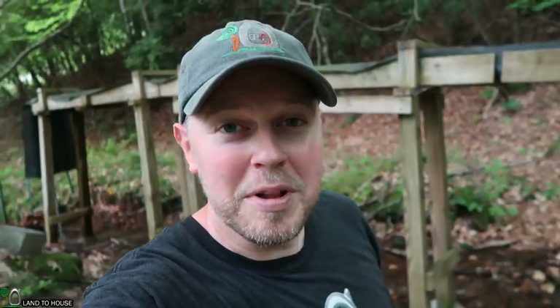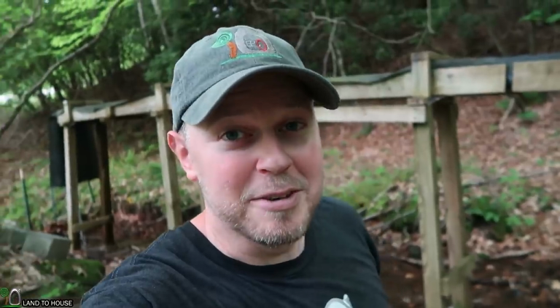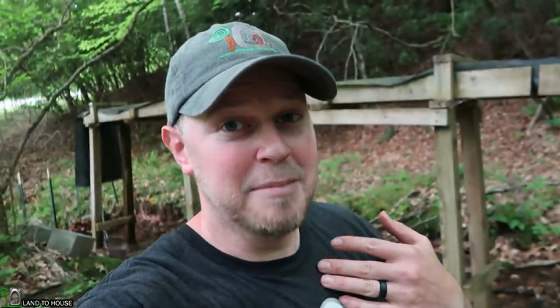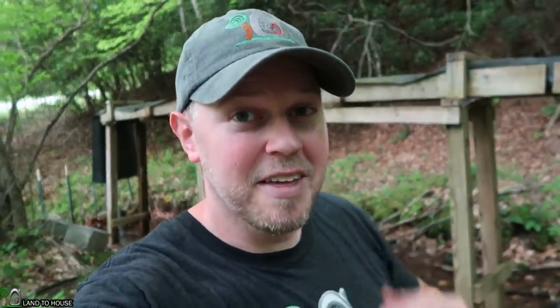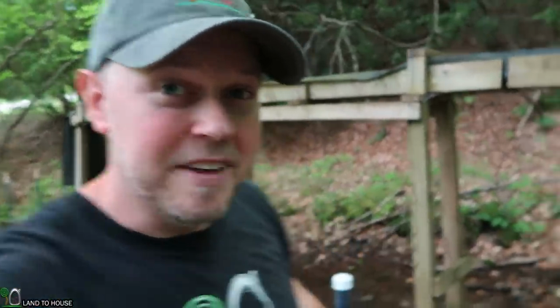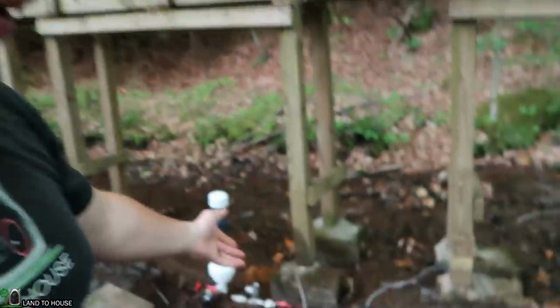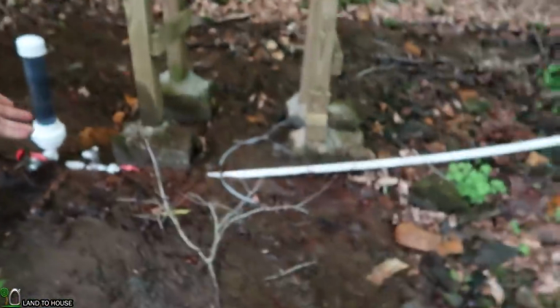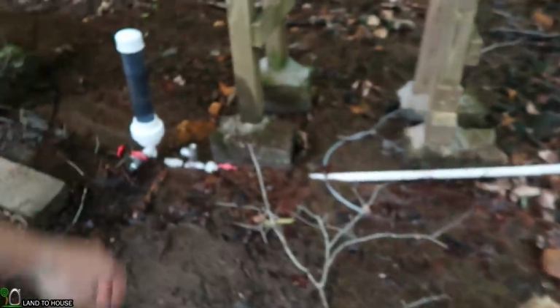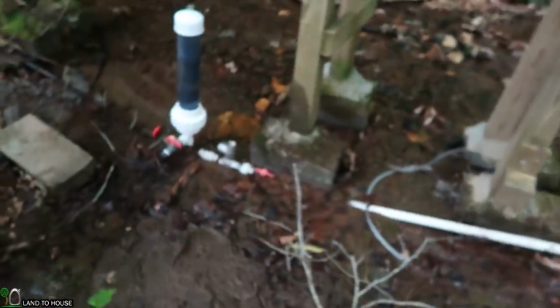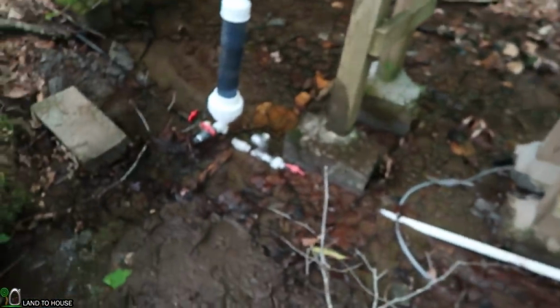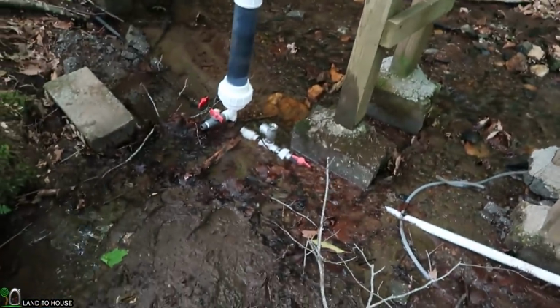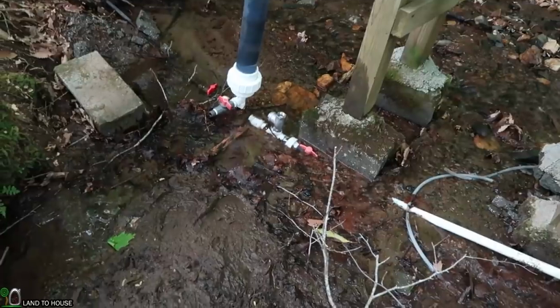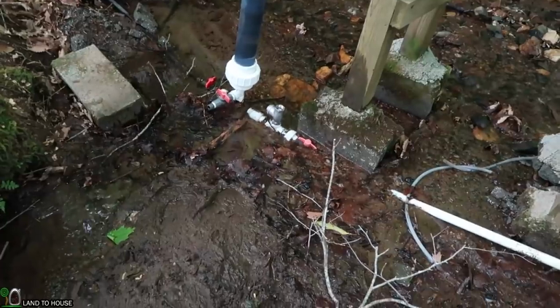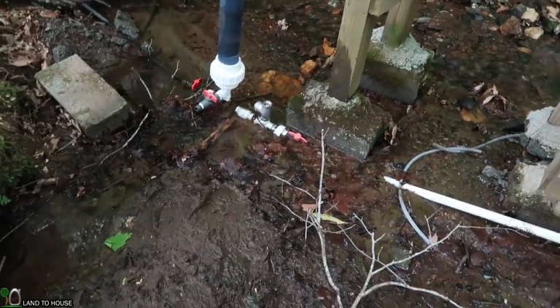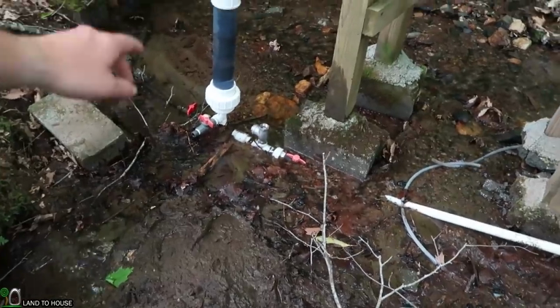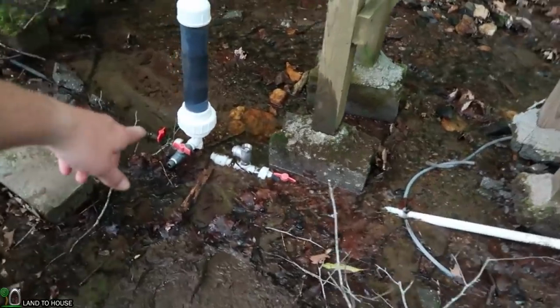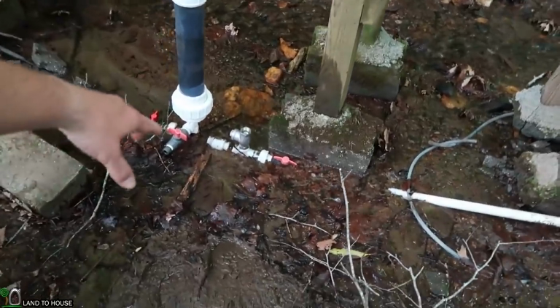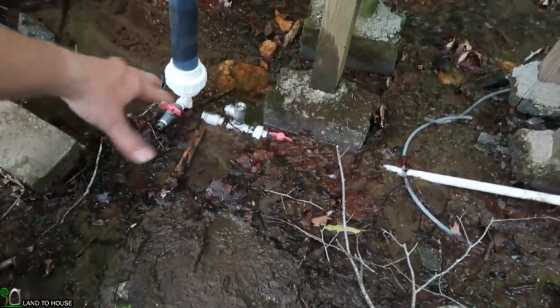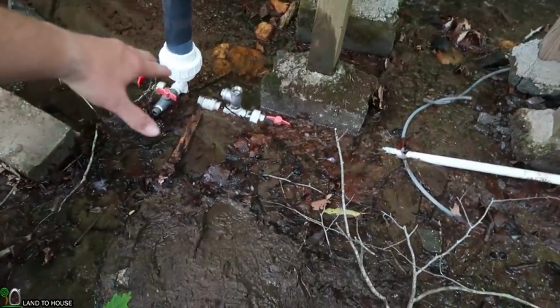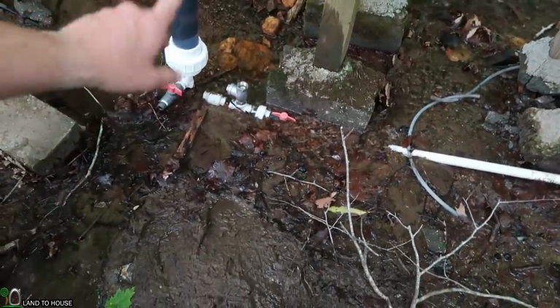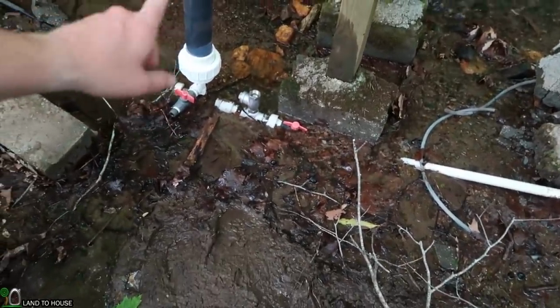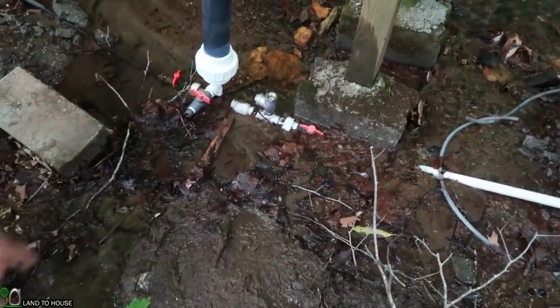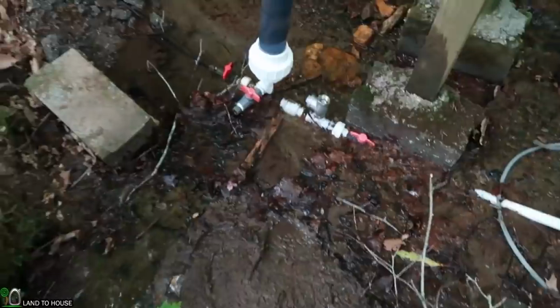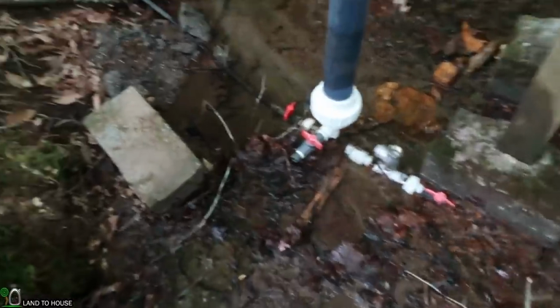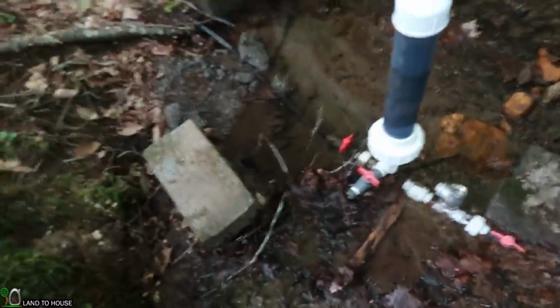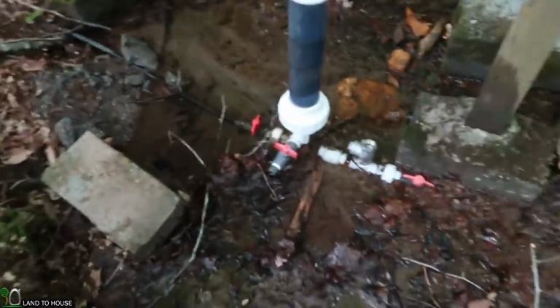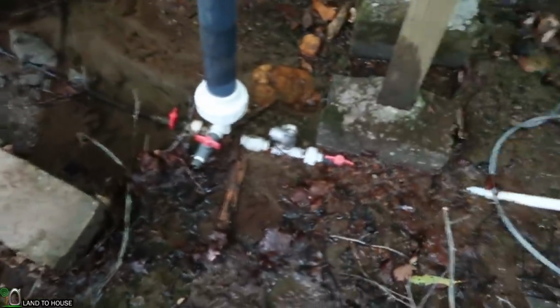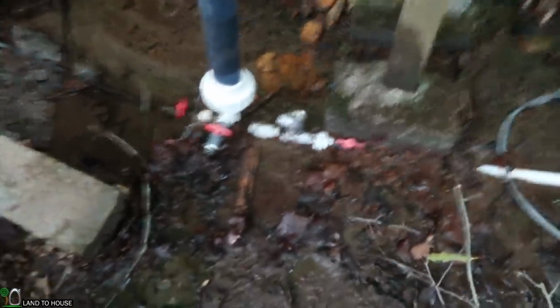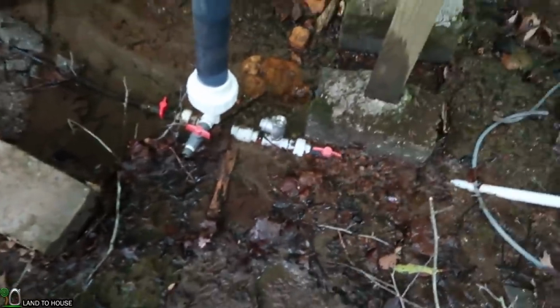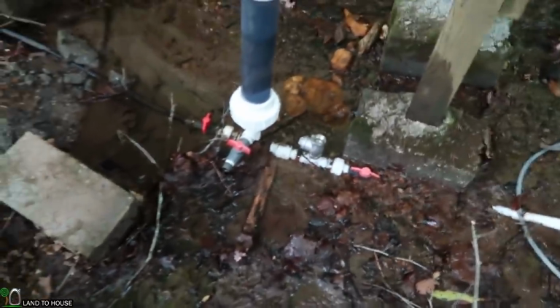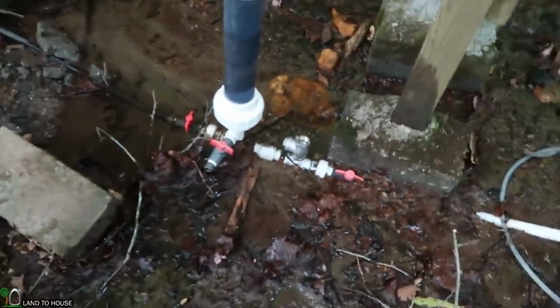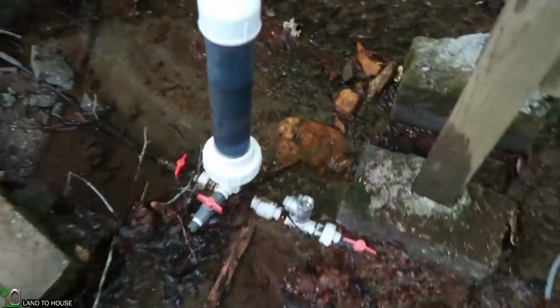Welcome to Land of the House. I'm Seth. This is my personal ram pump. It's been out here in the creek for about three years, and I ran it this year for about a month, and then suddenly it stopped. So let me show you what it's doing, and we will troubleshoot what's going on and get it fixed up.